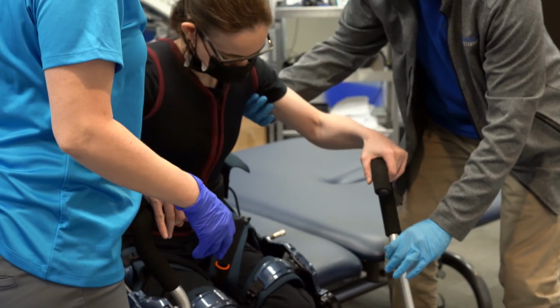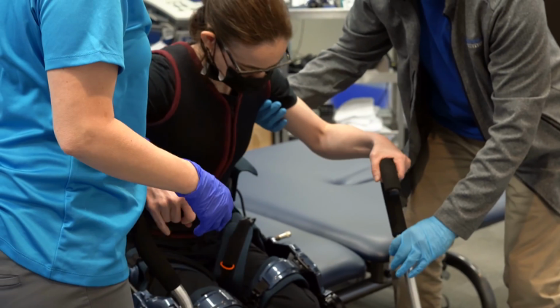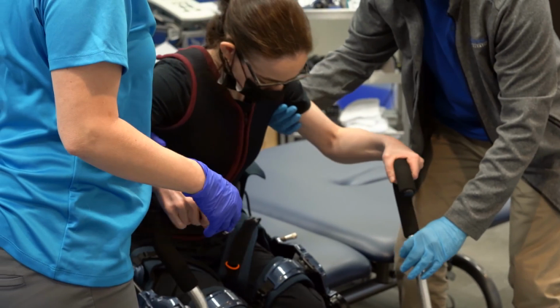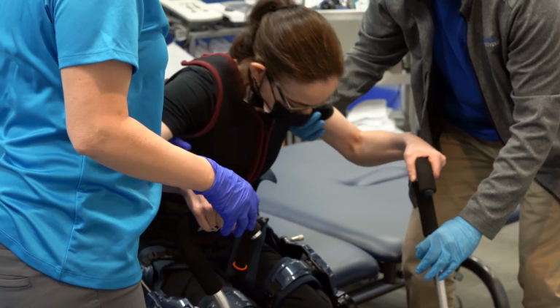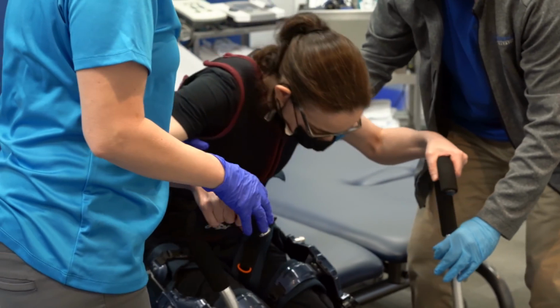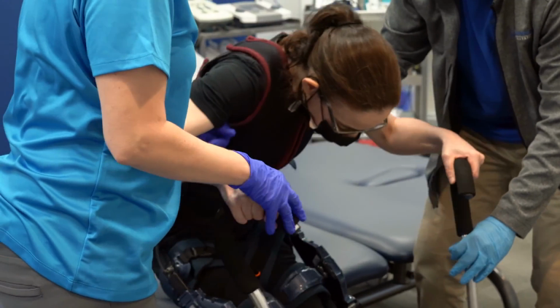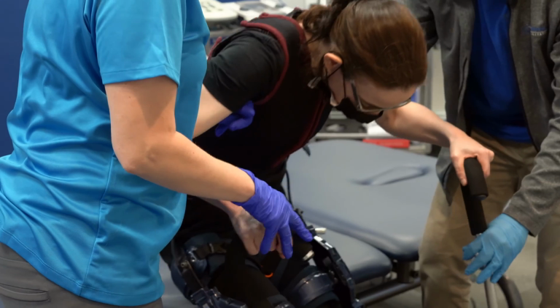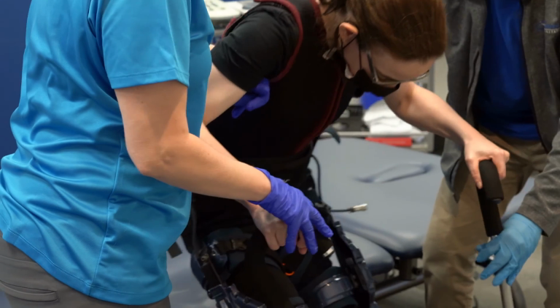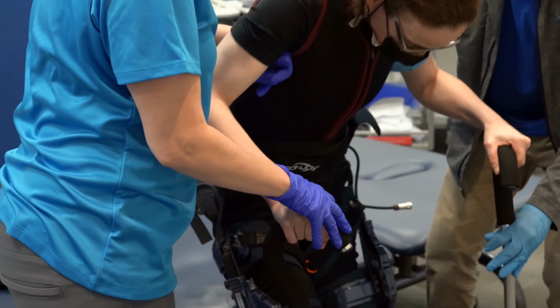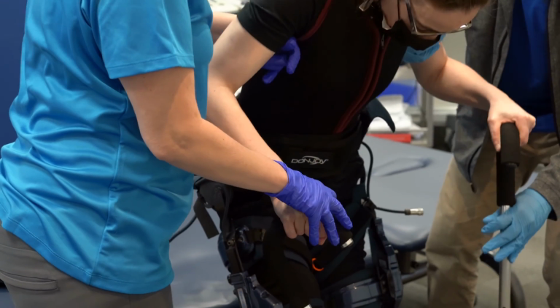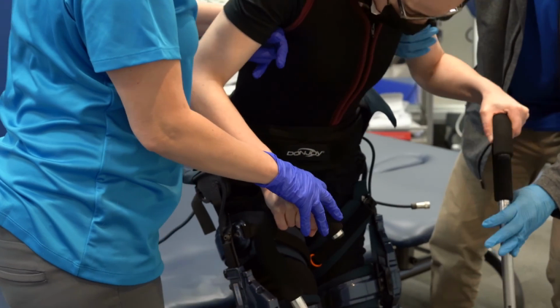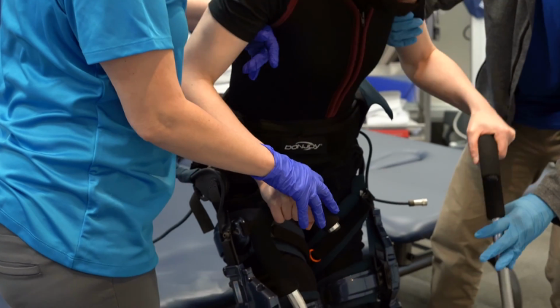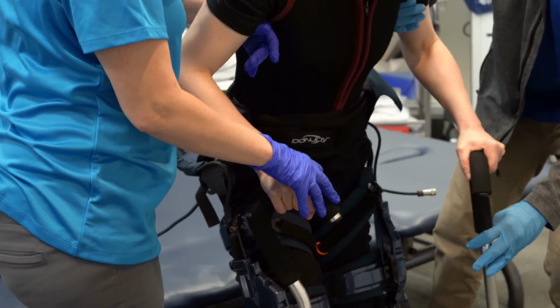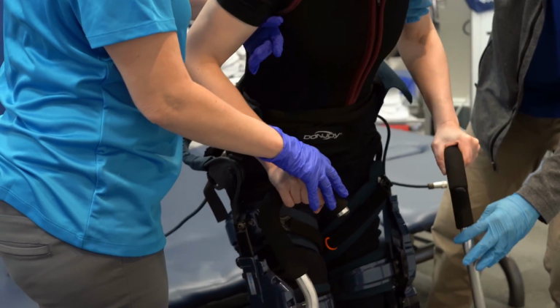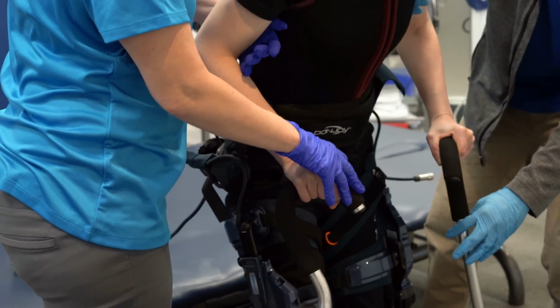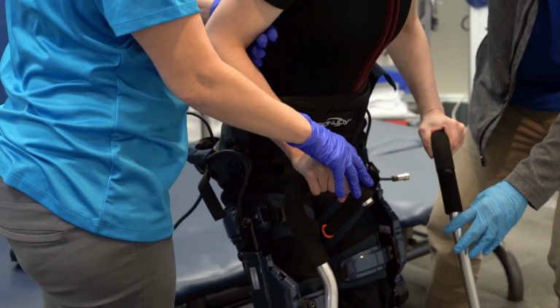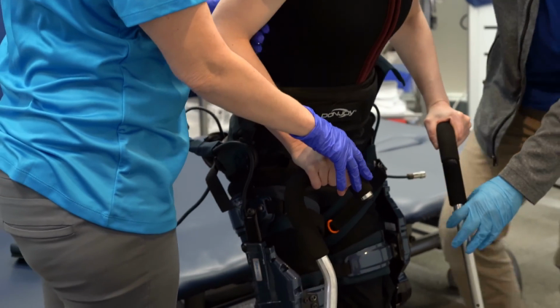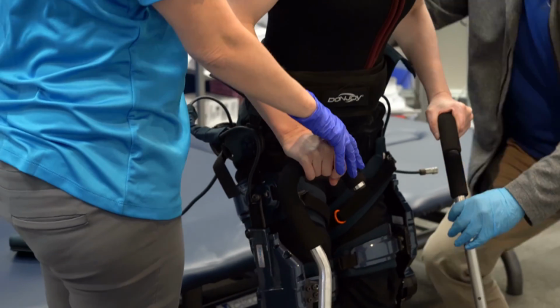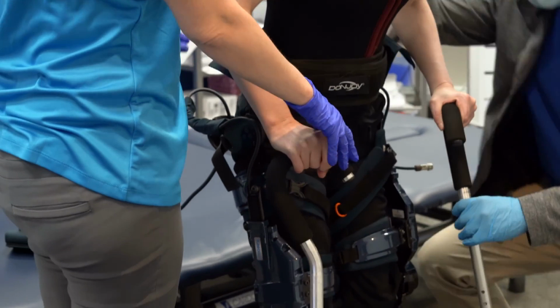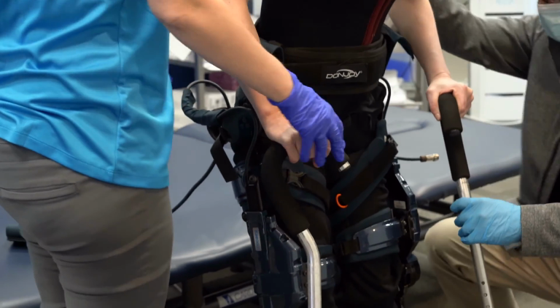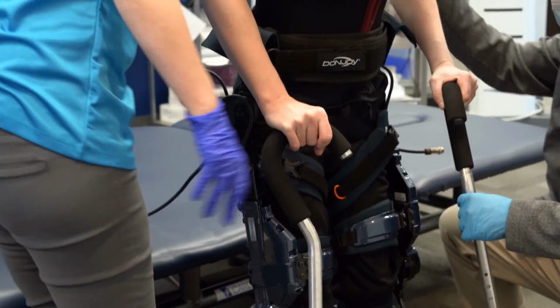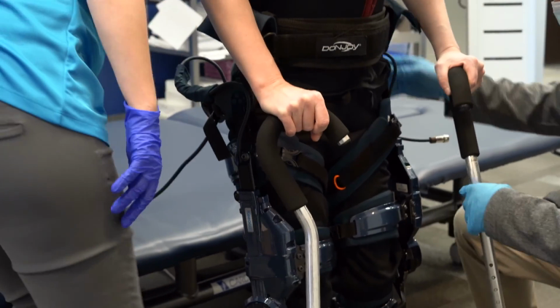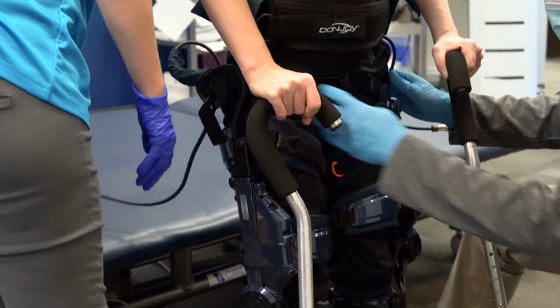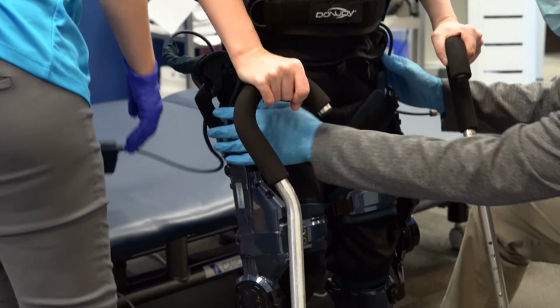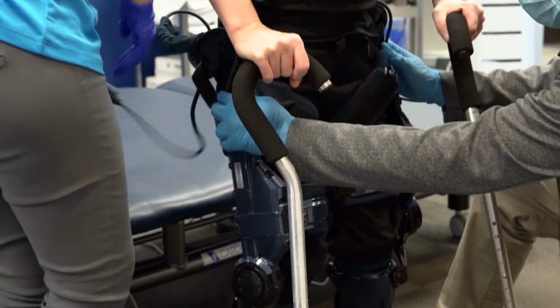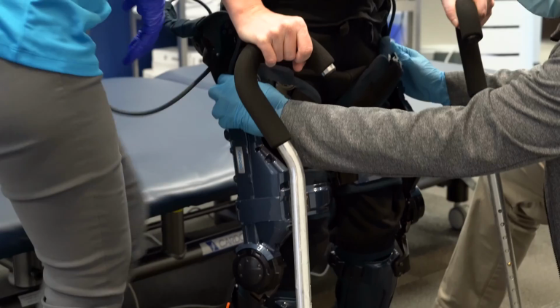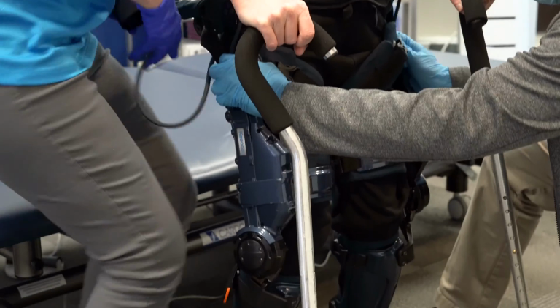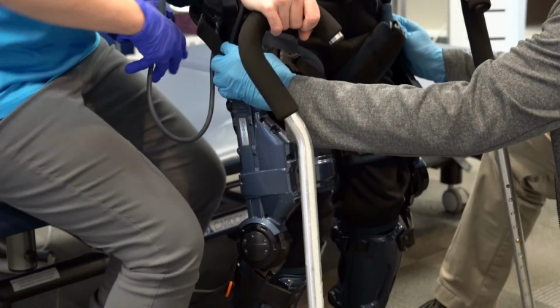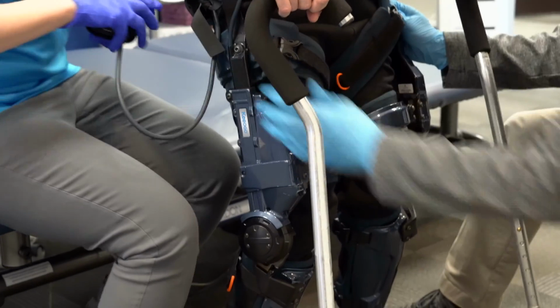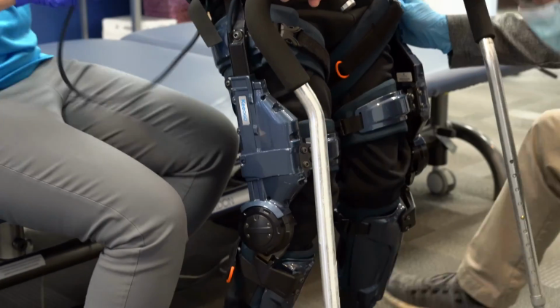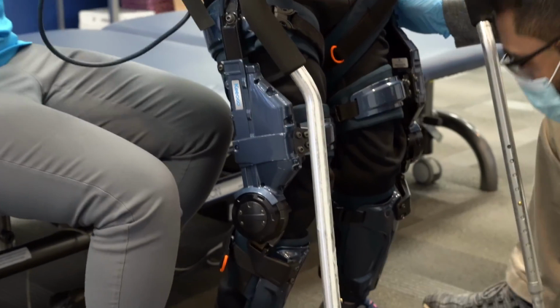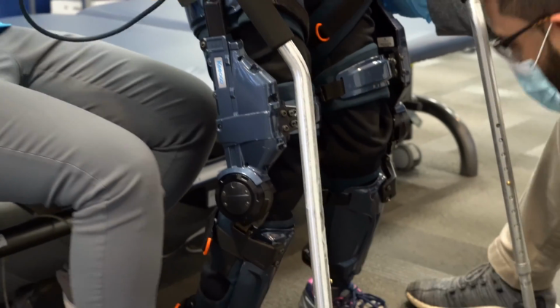To qualify to use the Kyogo, a person must already be ambulatory, perhaps with an assistive device.